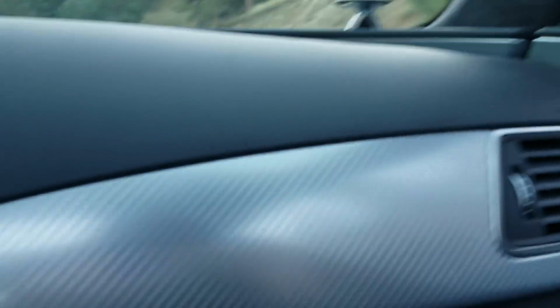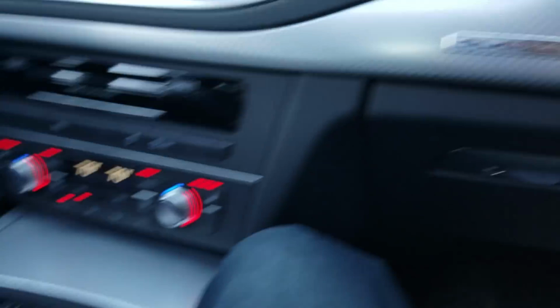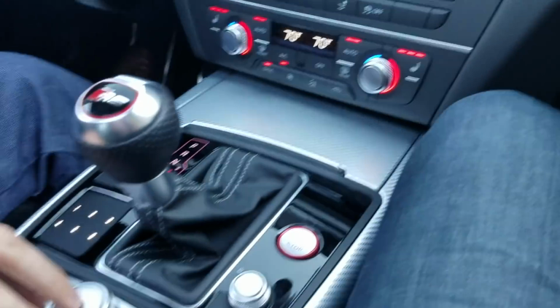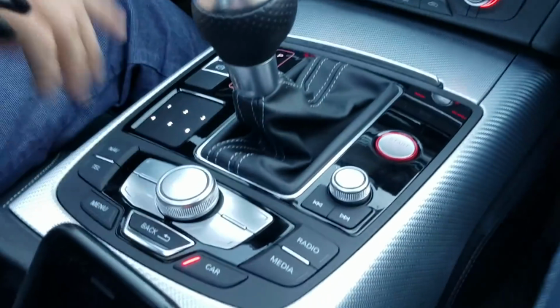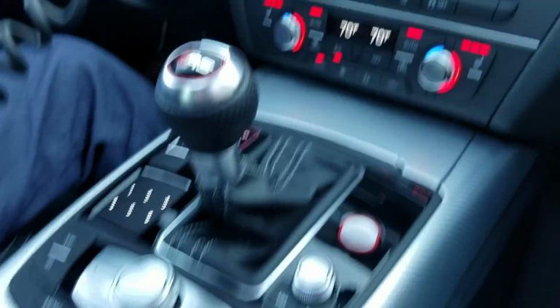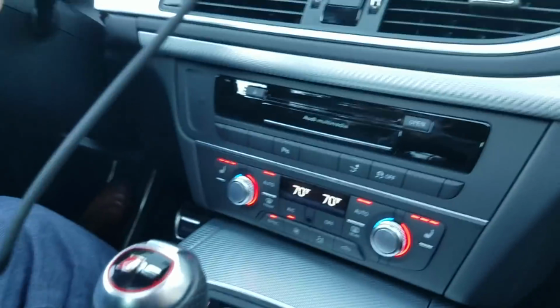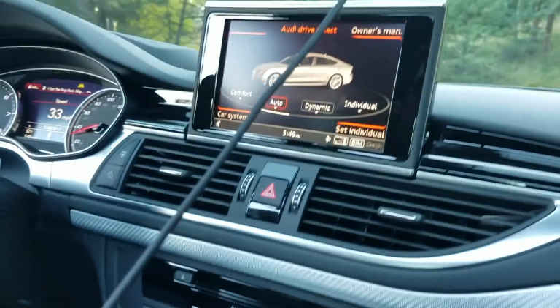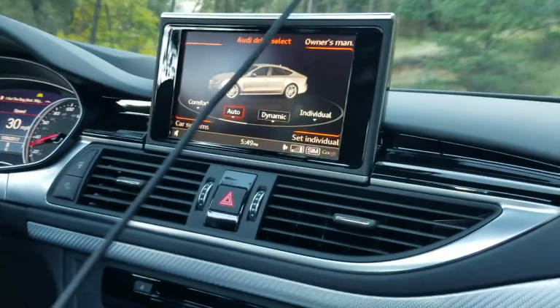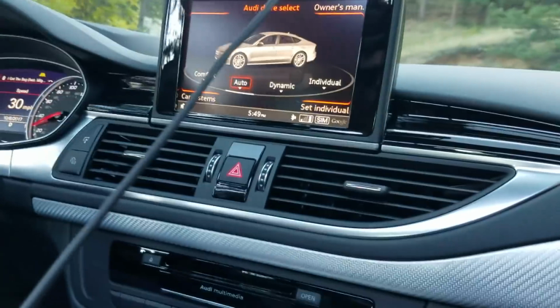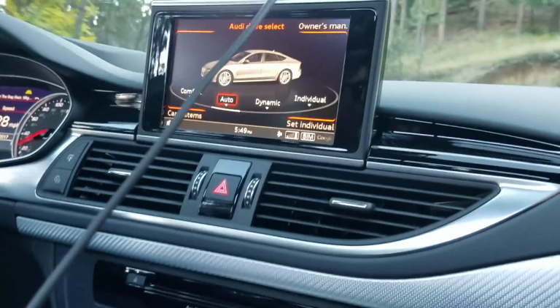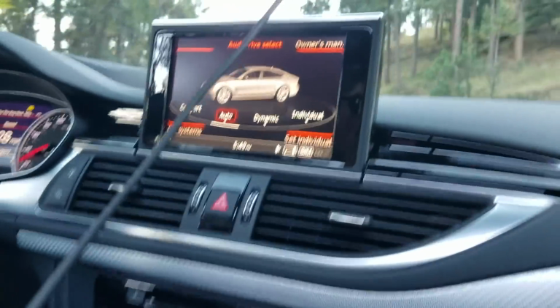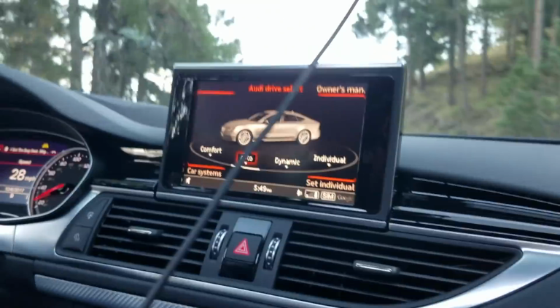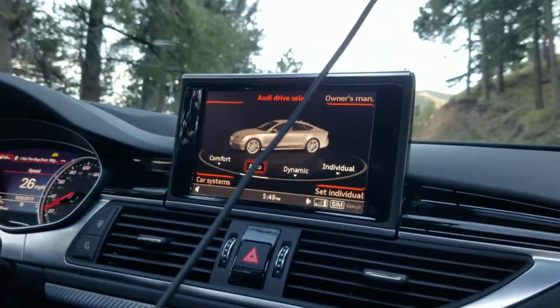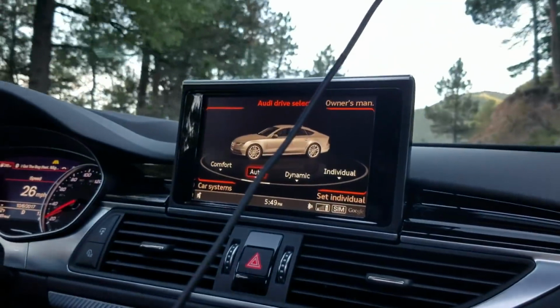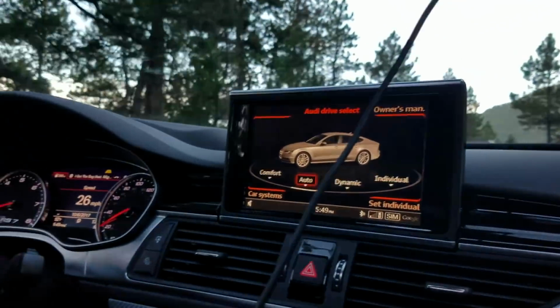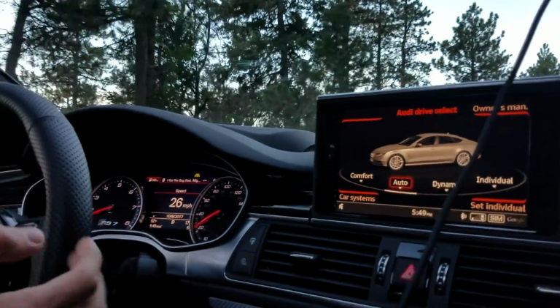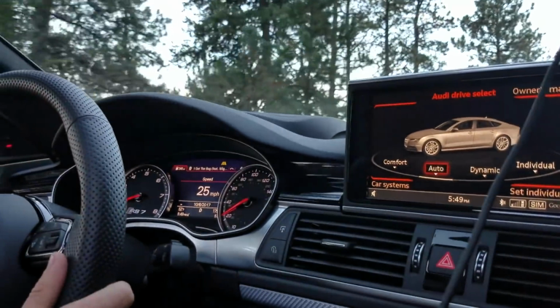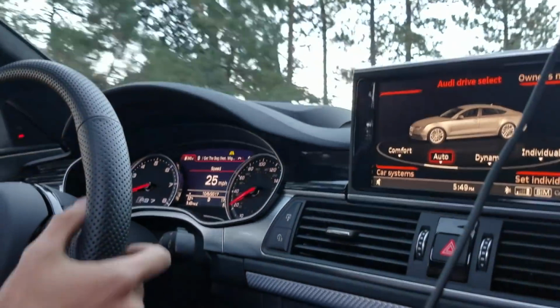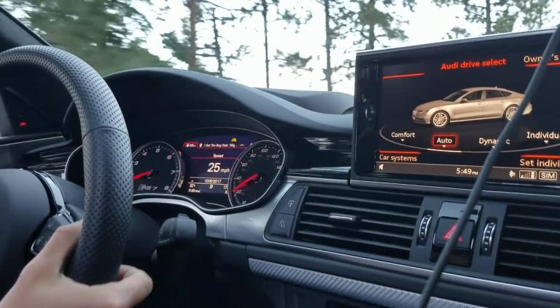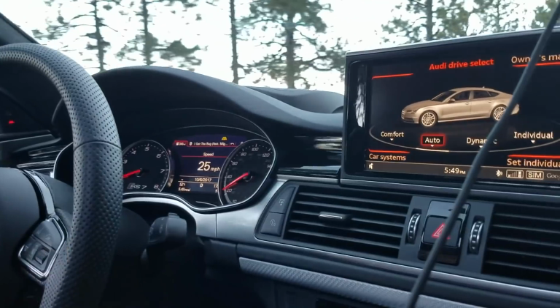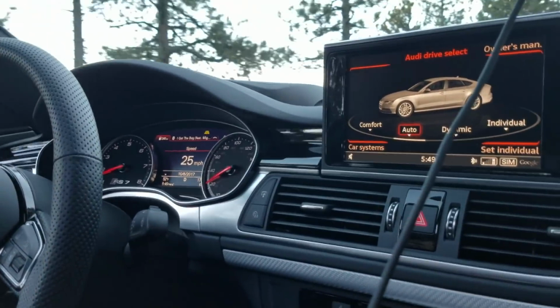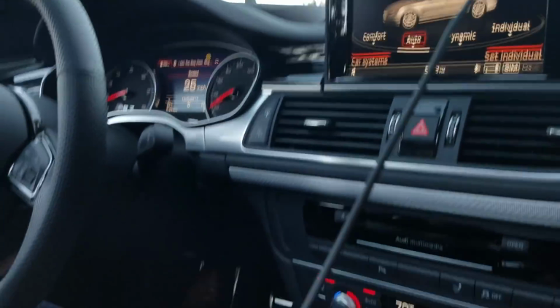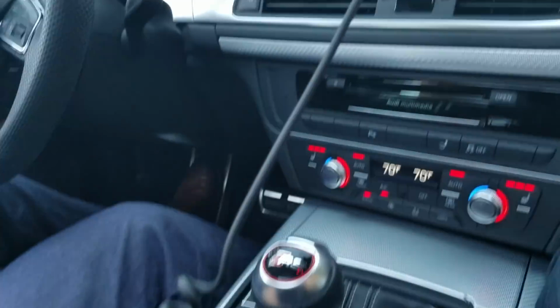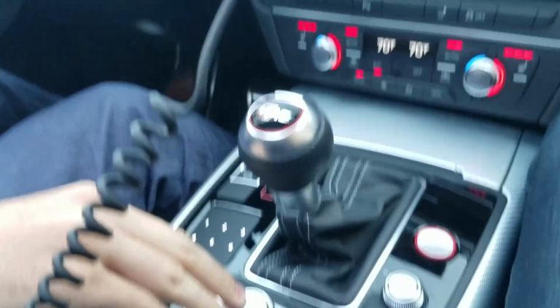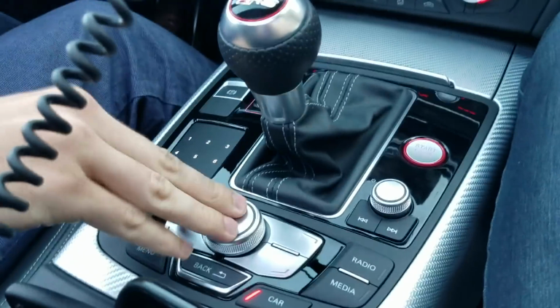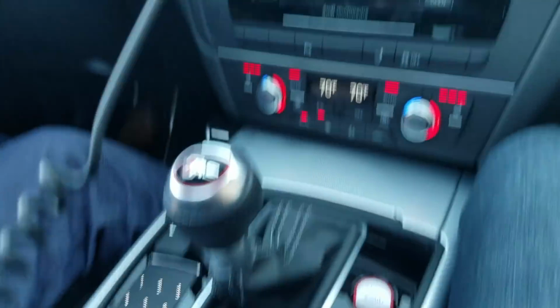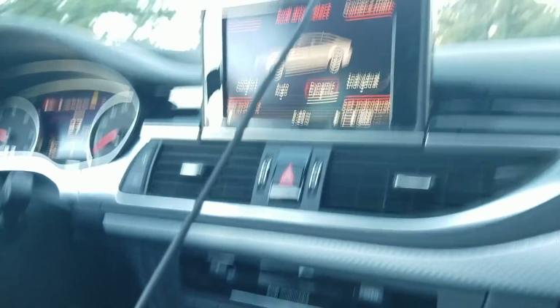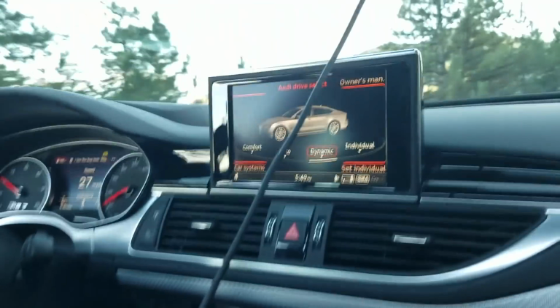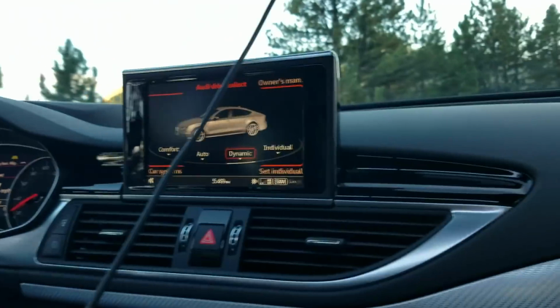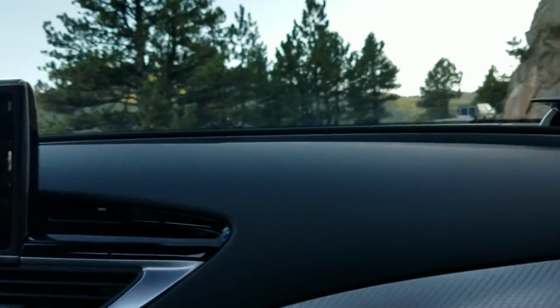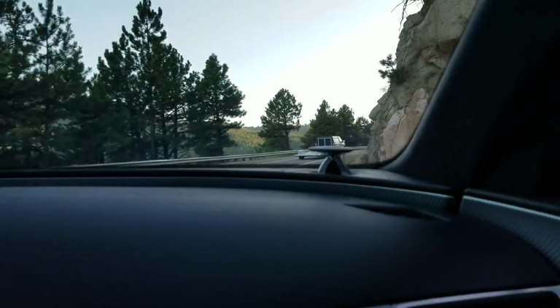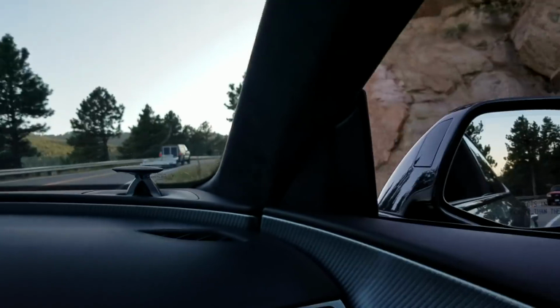So the exhaust is under drive select — you can go into auto mode and you don't hear anything. It's toned down, all the gauges are just simplified. Then the second you go into dynamic mode, you just tap a button and get the RPMs up, you get the exhaust.